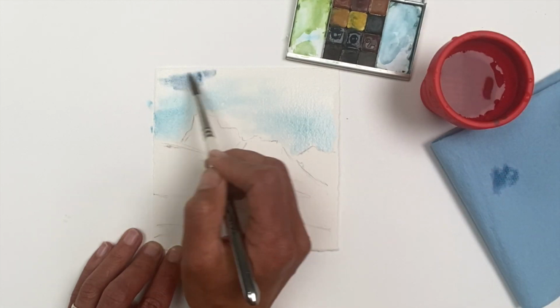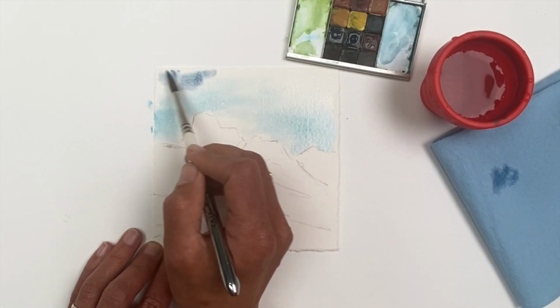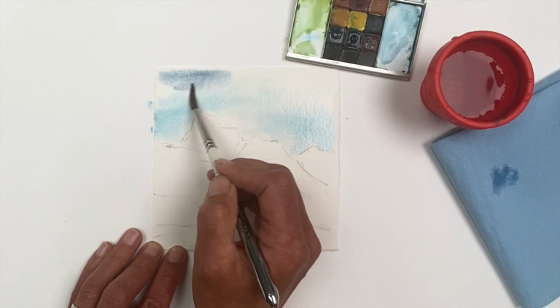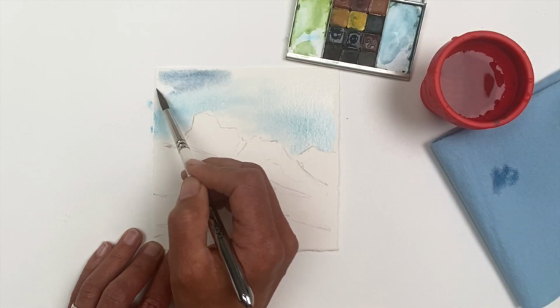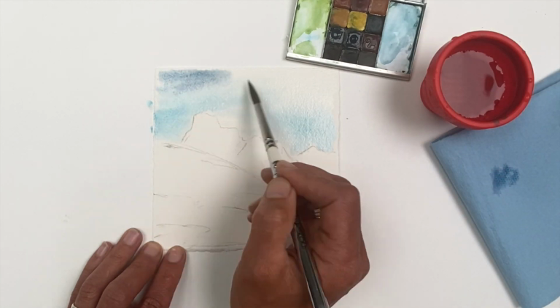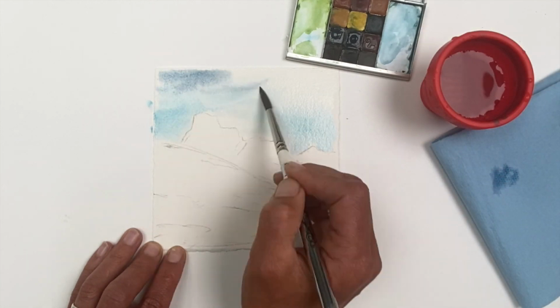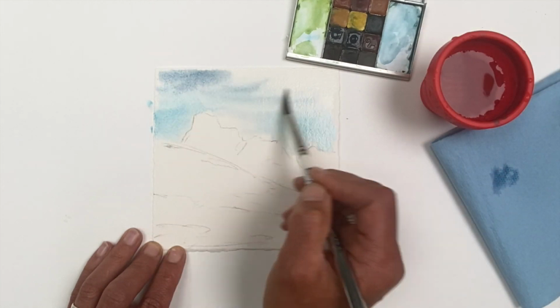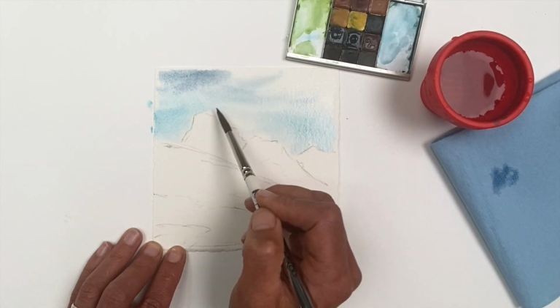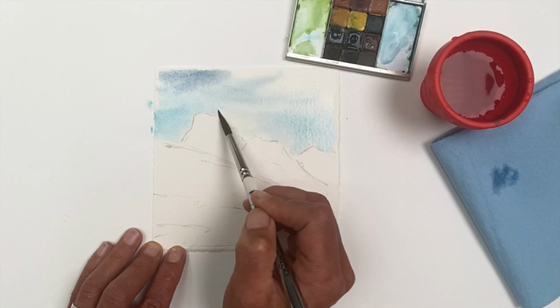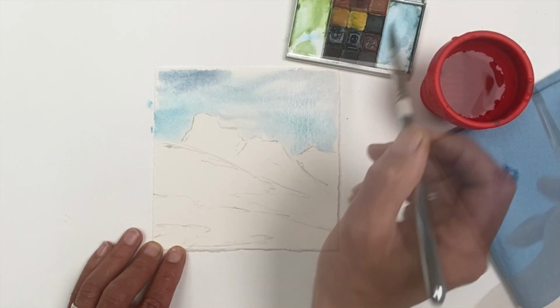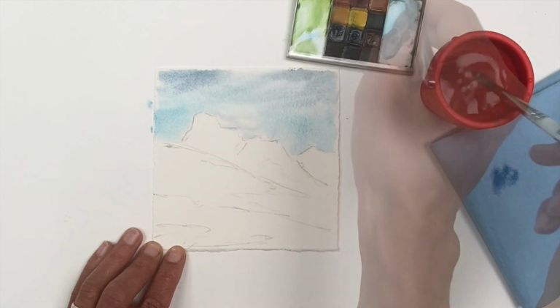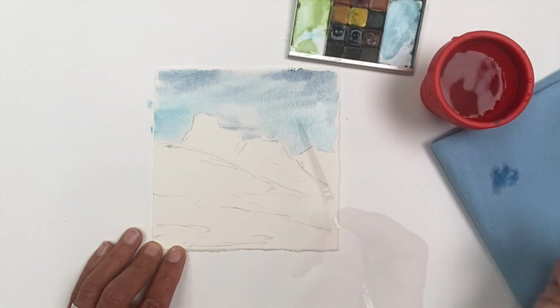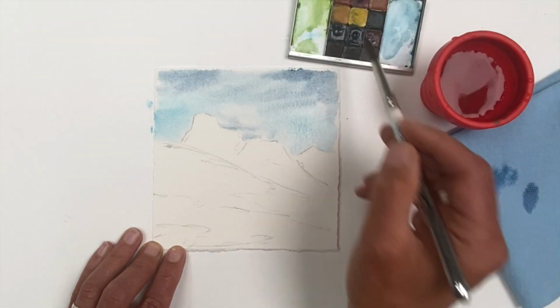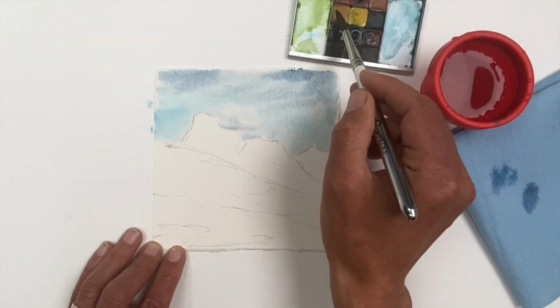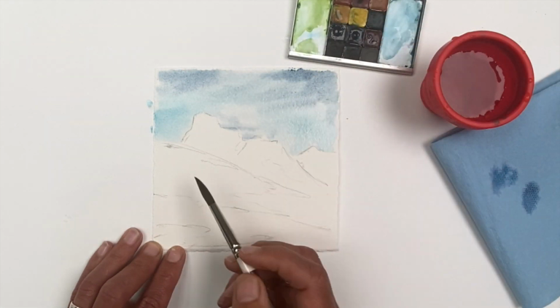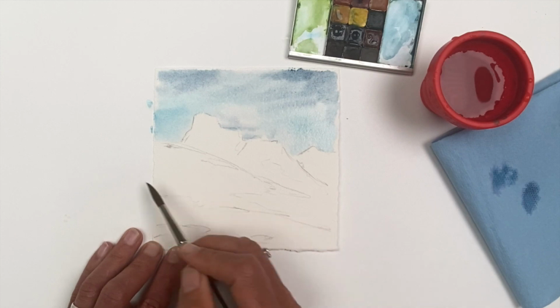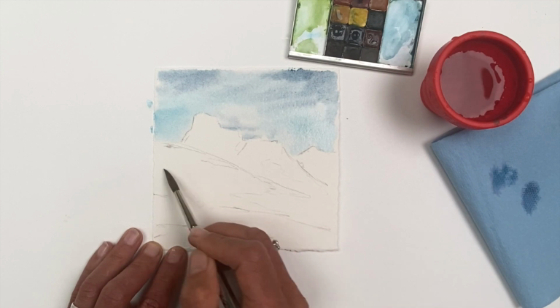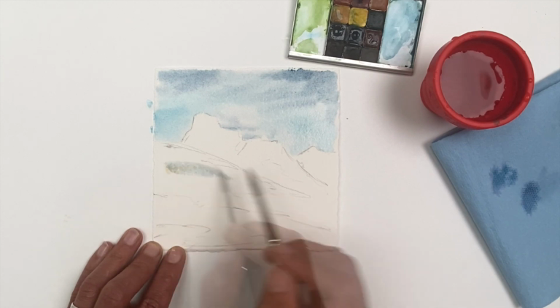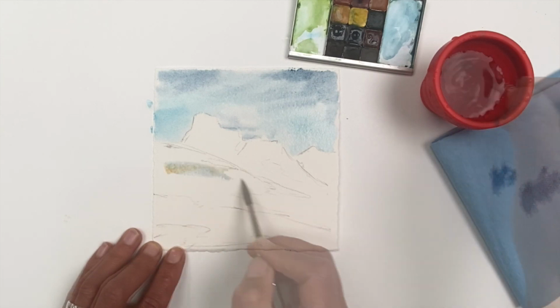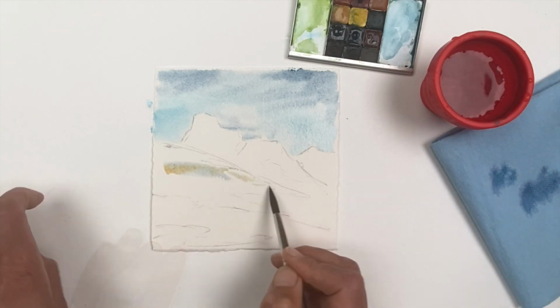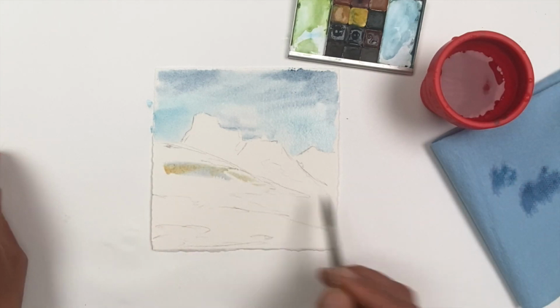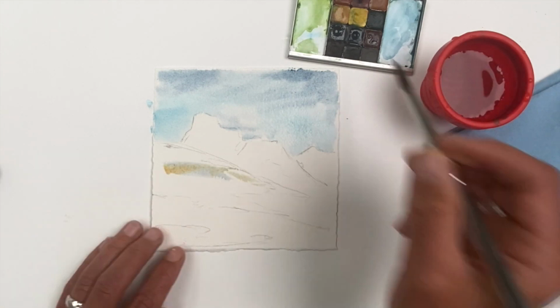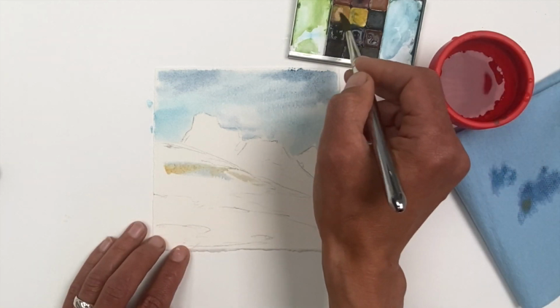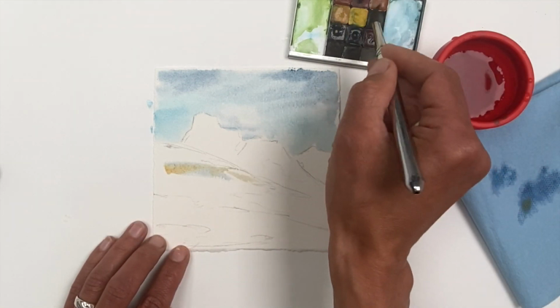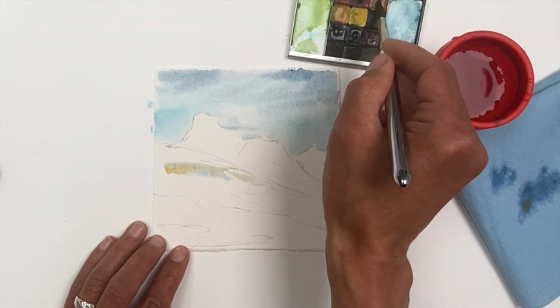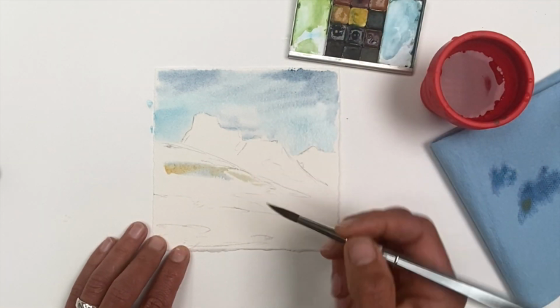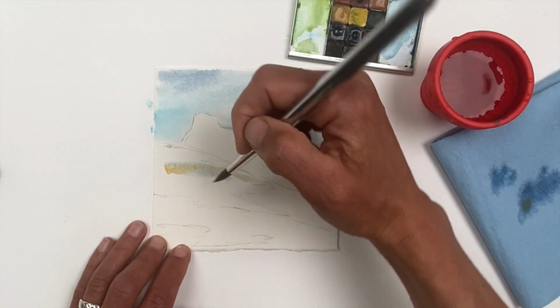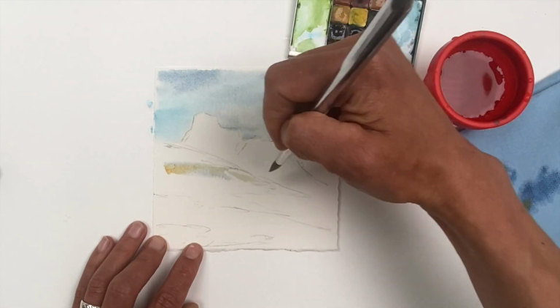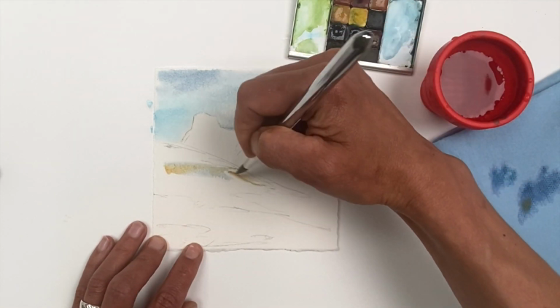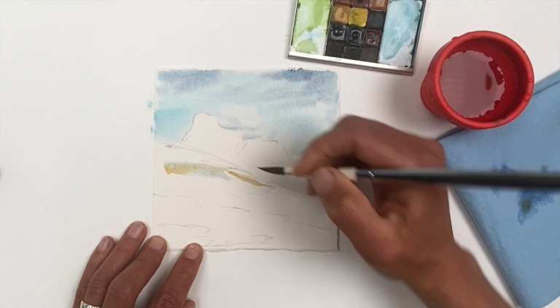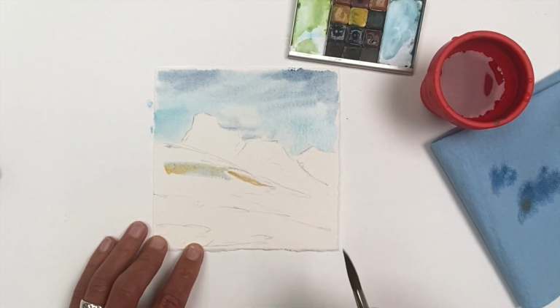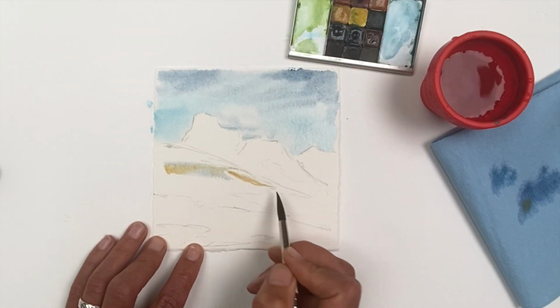After lightly sketching everything in, I began to work top to bottom and background to foreground, filling in the biggest shapes possible.